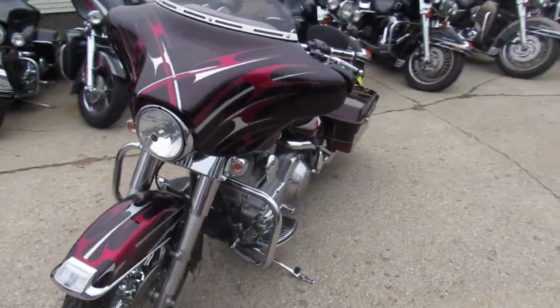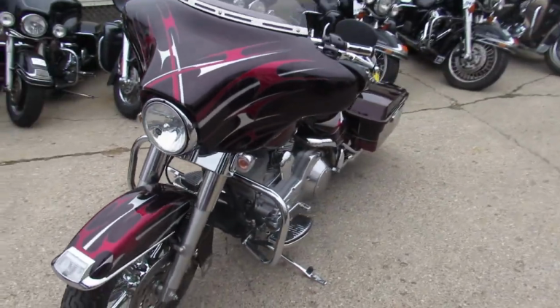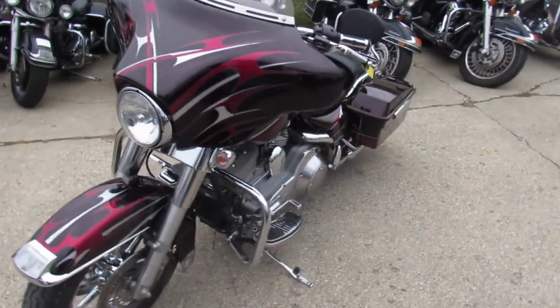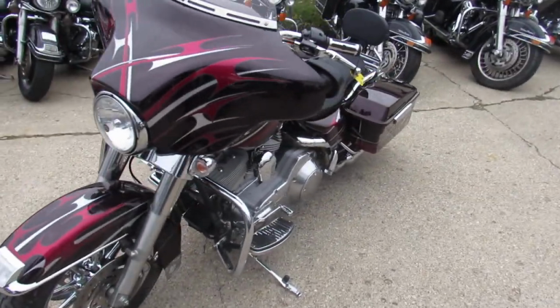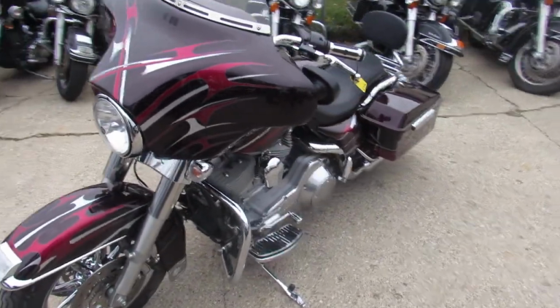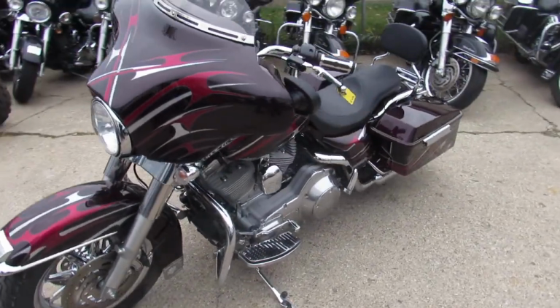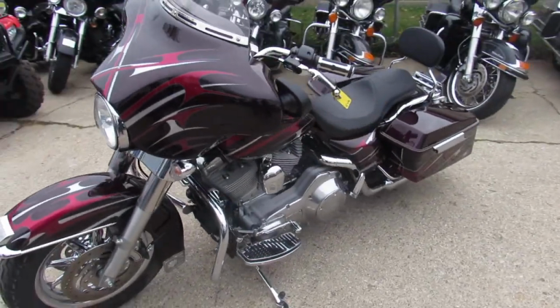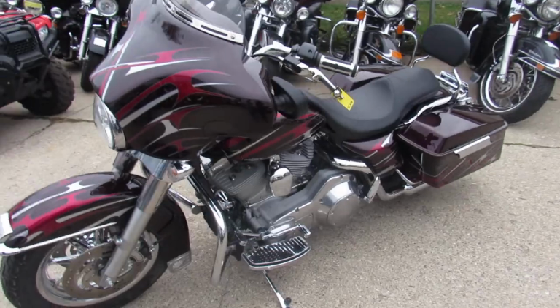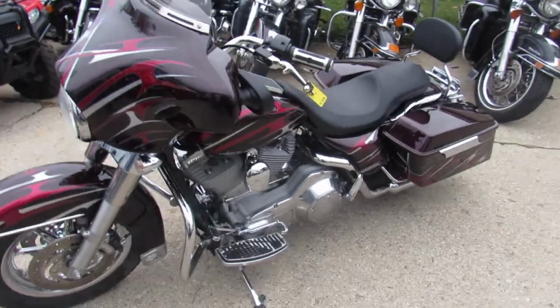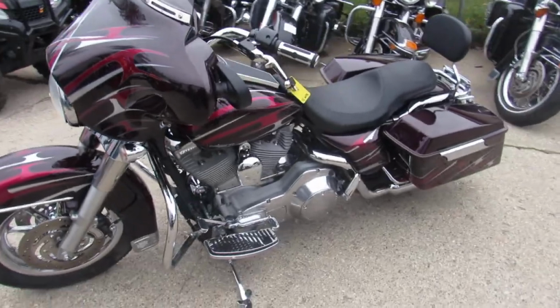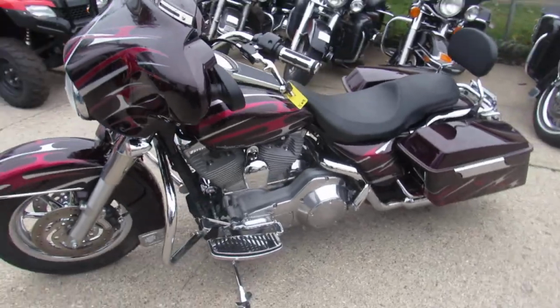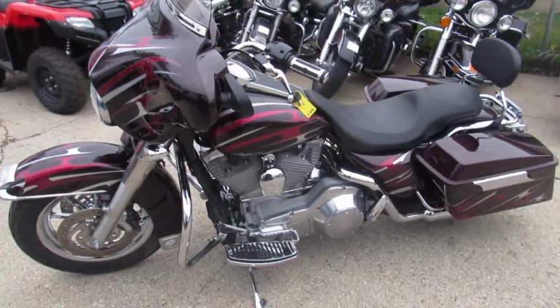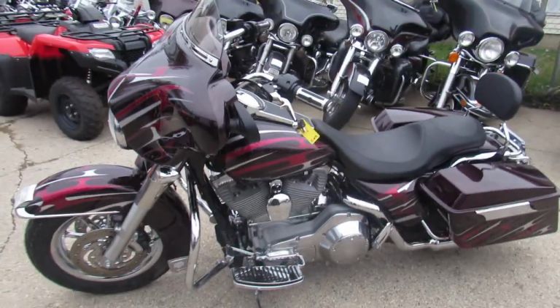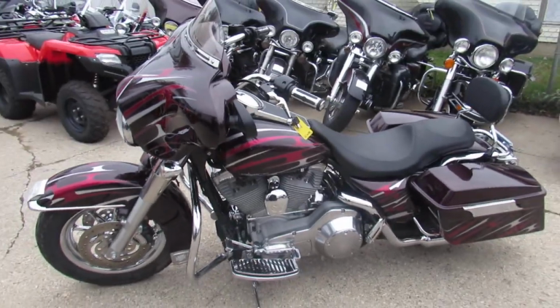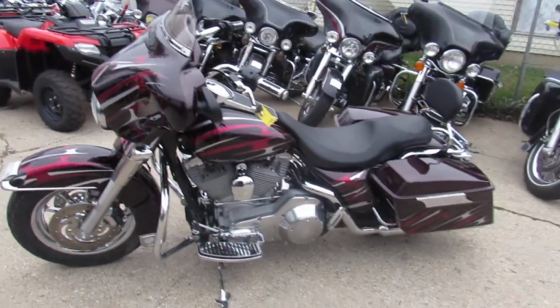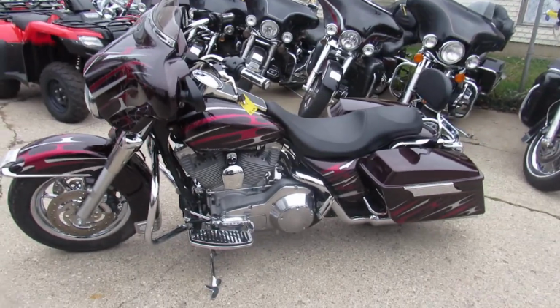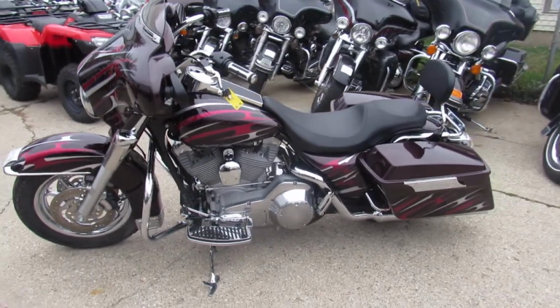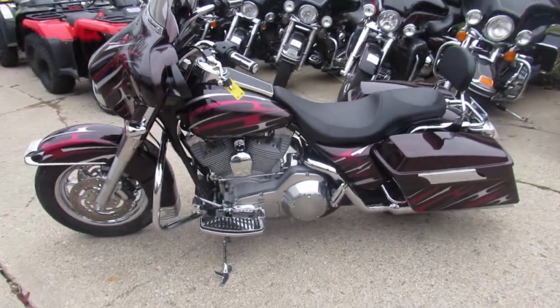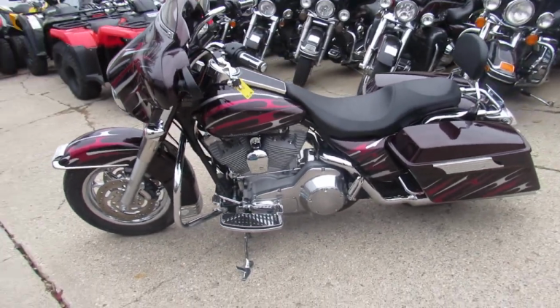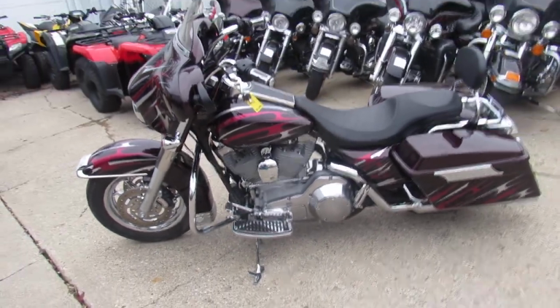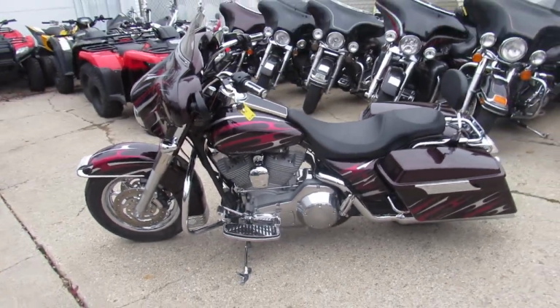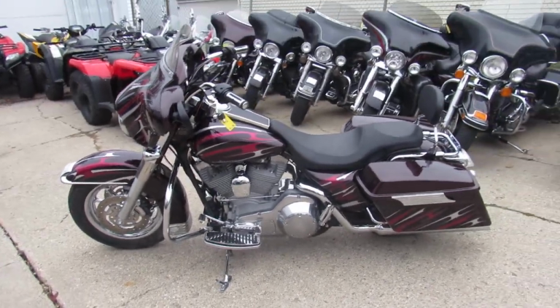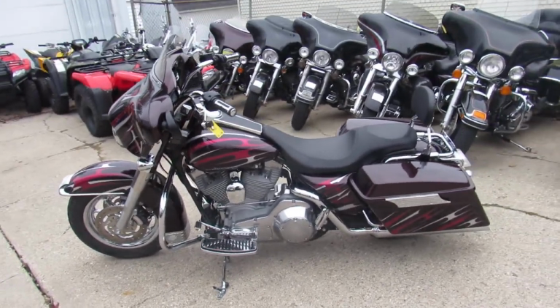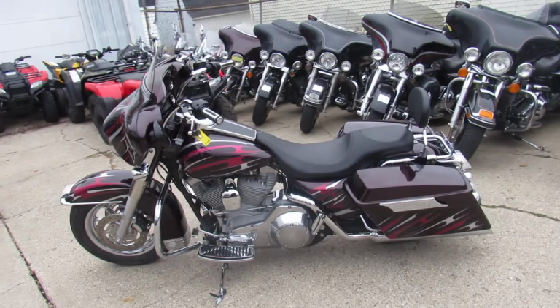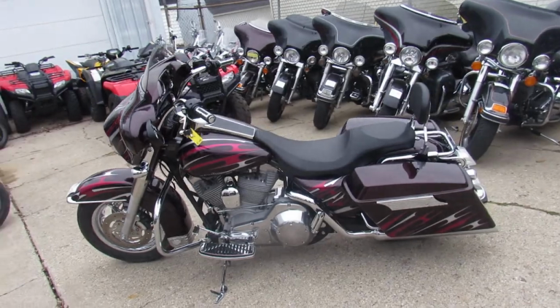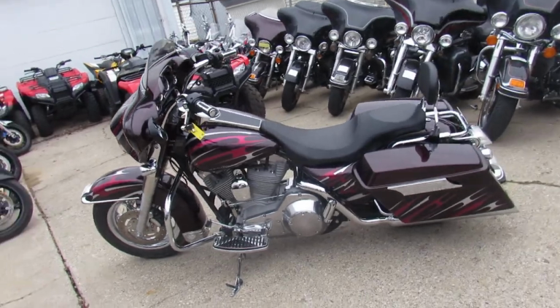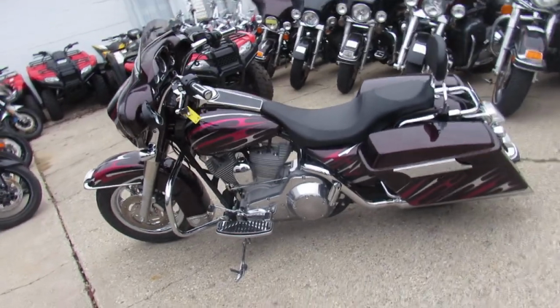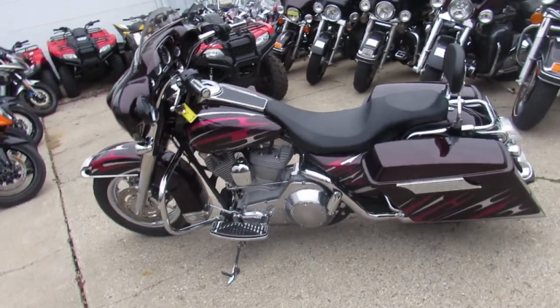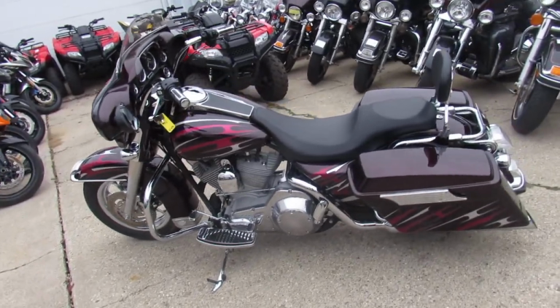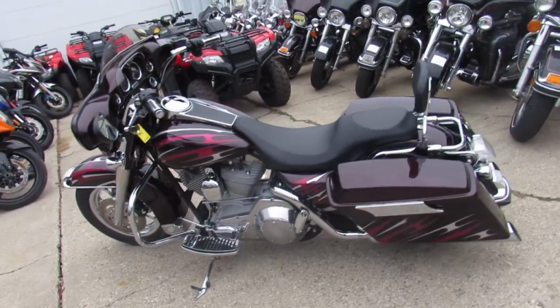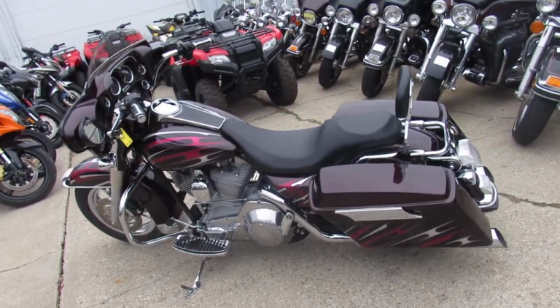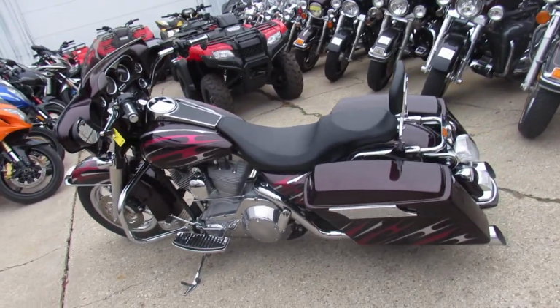It's got the chrome front and rear wheels, the LaParis seat, the passenger backrest, and slash-cut exhaust. Makes this Electroglide sound as cool as it looks.